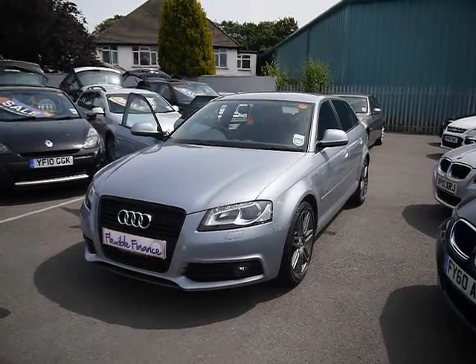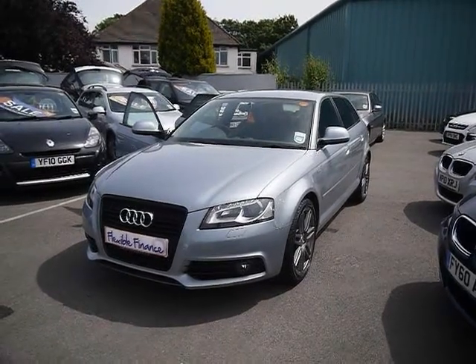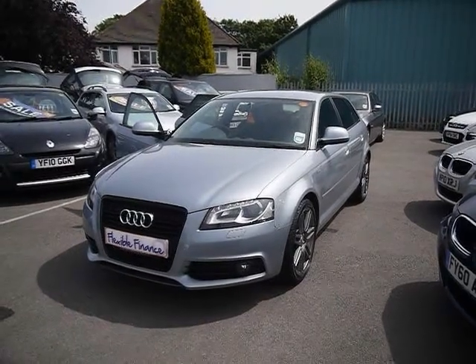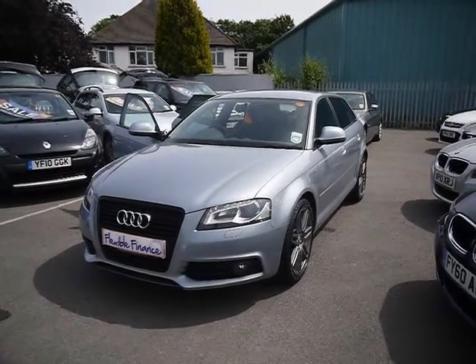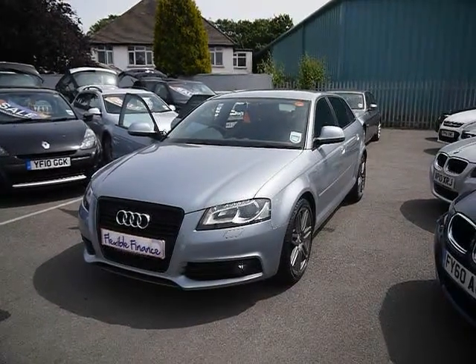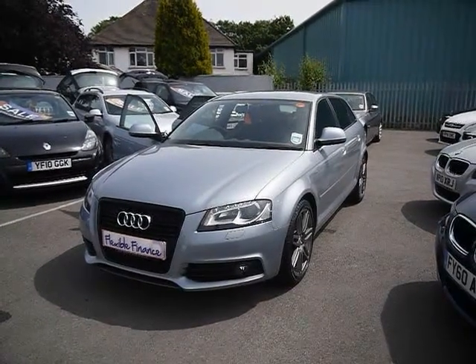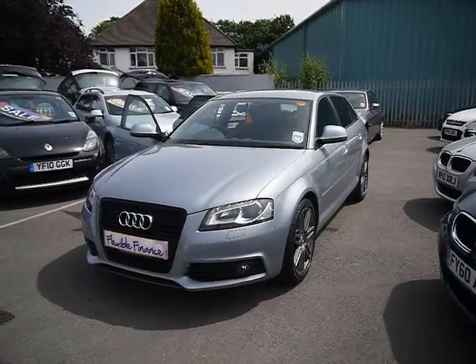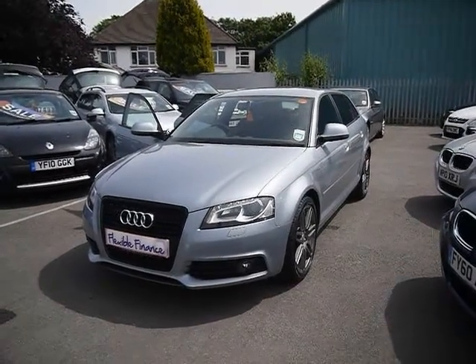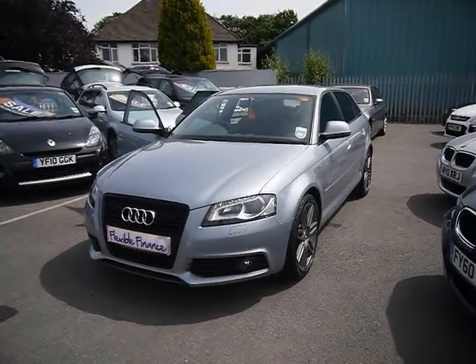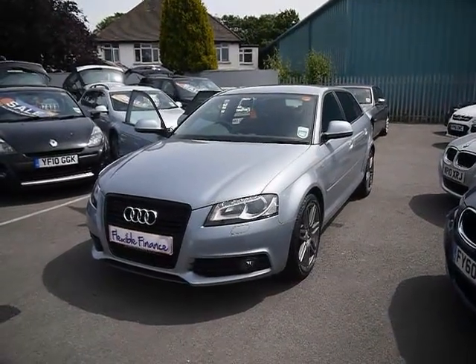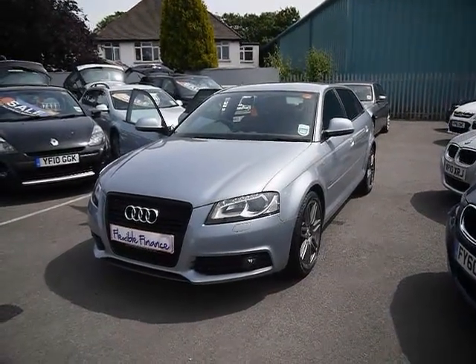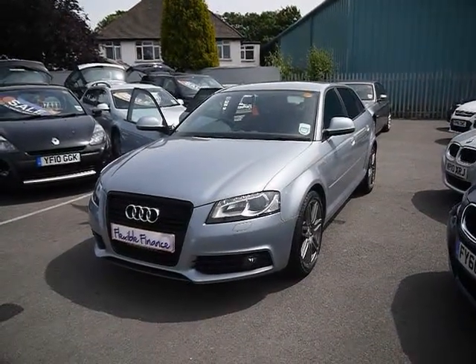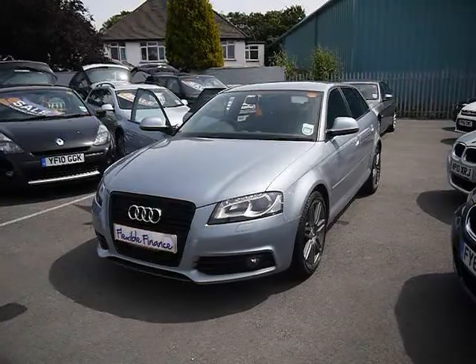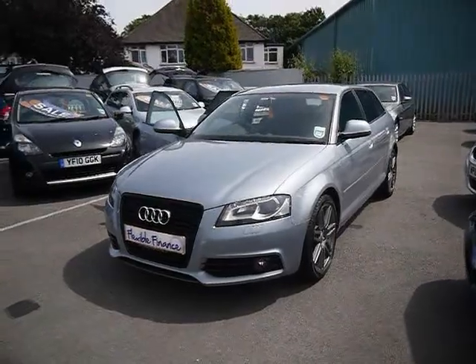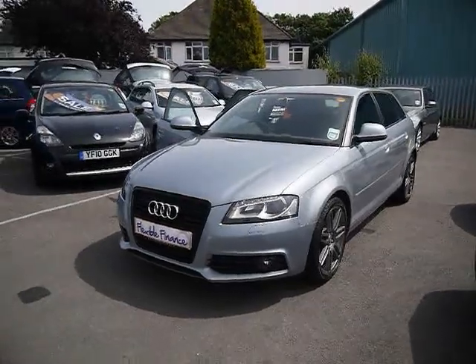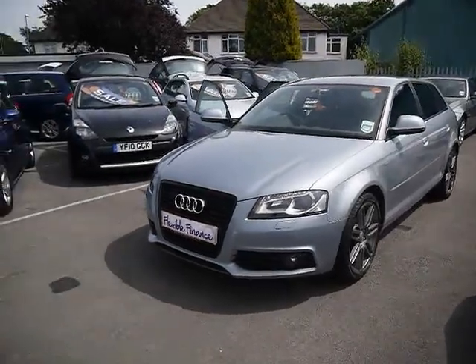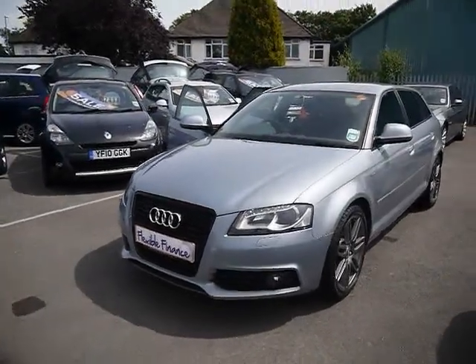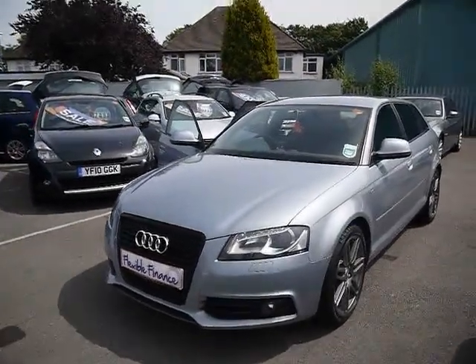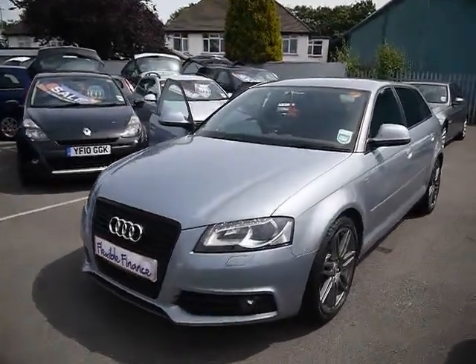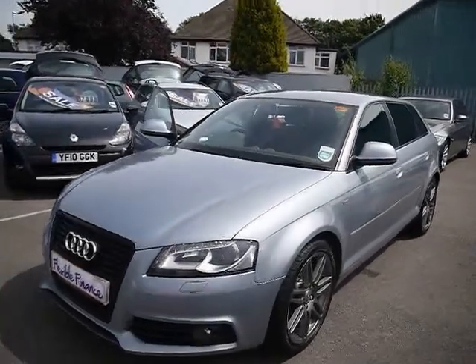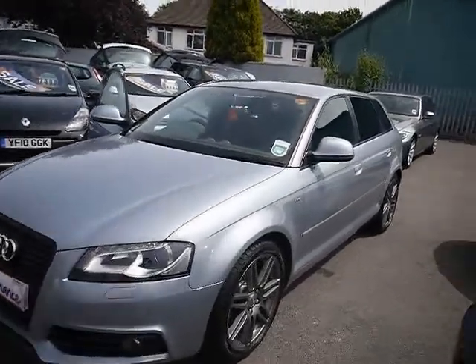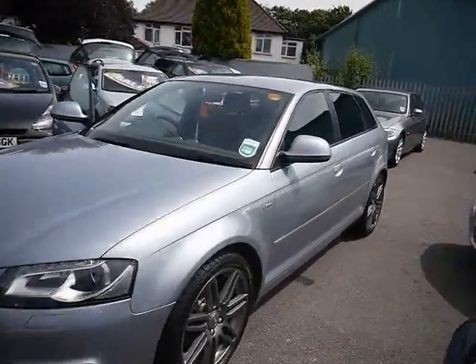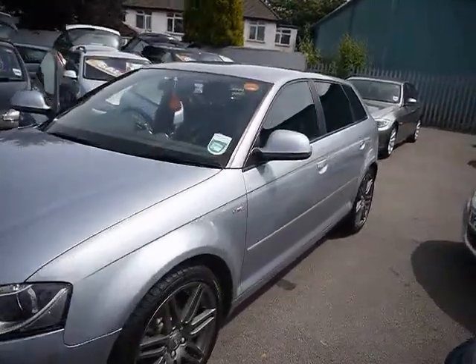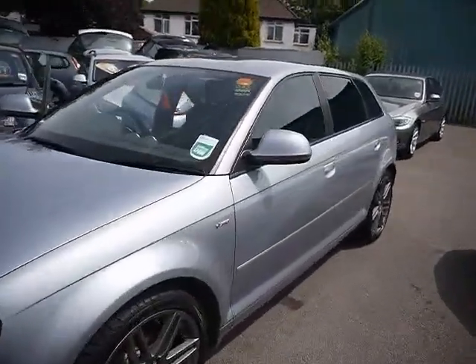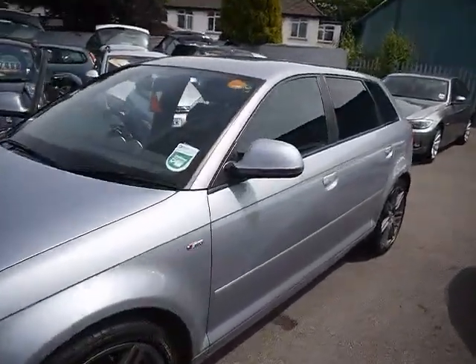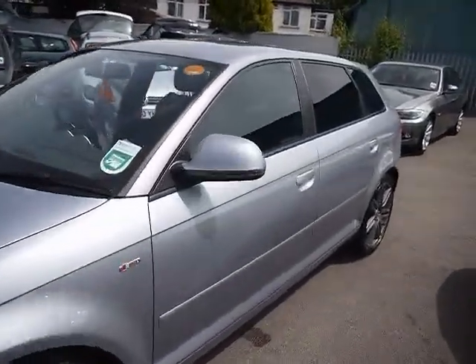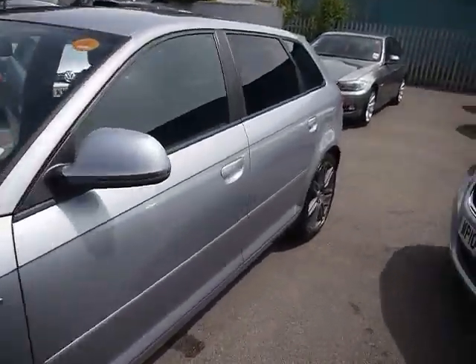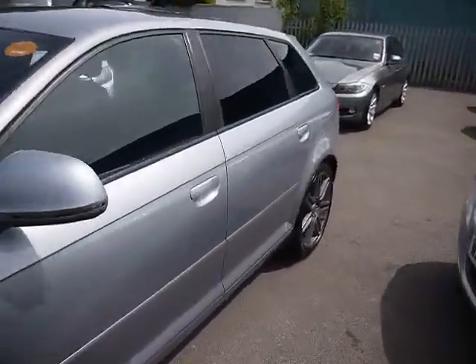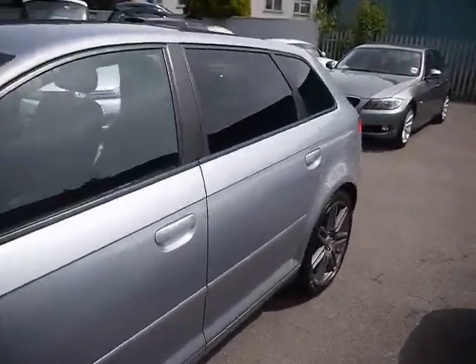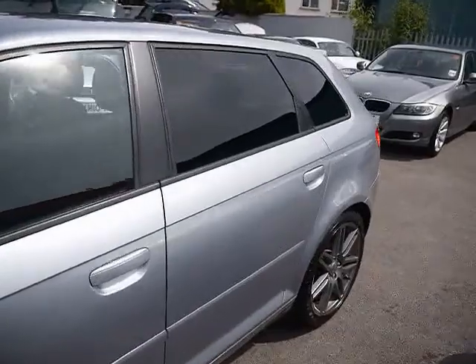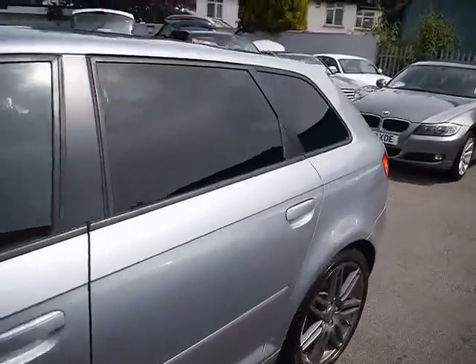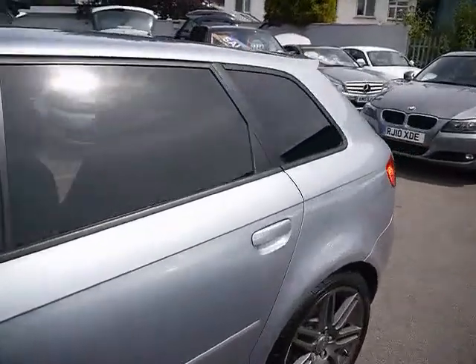Welcome to Imperial Cars. Here we have a 2010 Audi A3 Black Edition 2.0L TDI 5-door. We're going to go for a quick tour around the car to highlight some features and to give you a good idea of the condition as well.